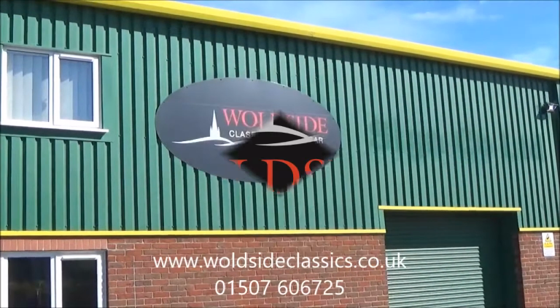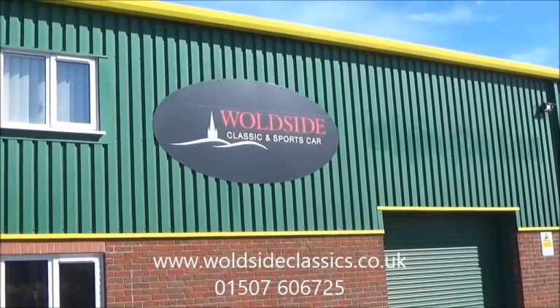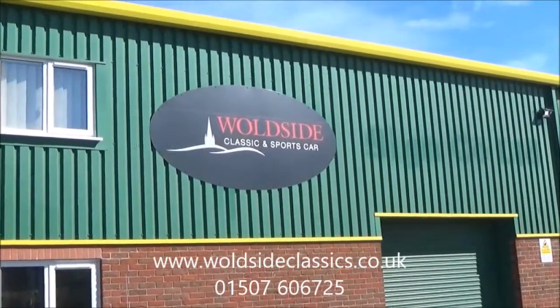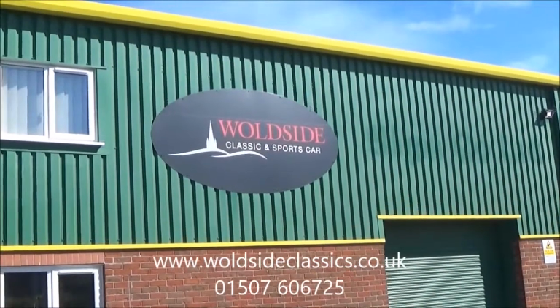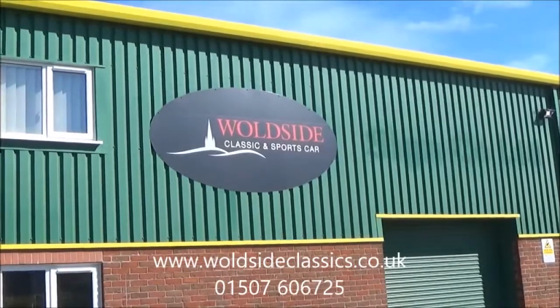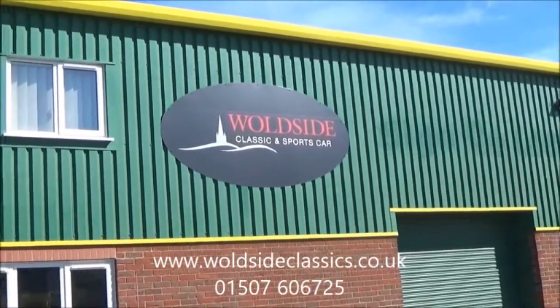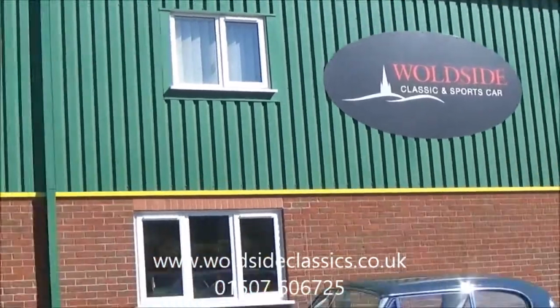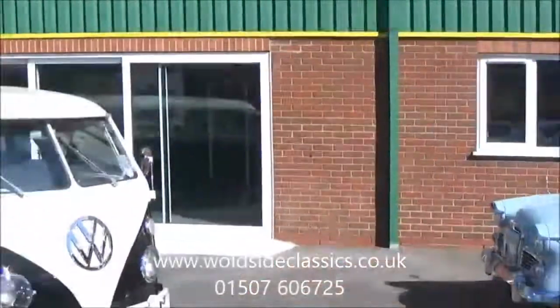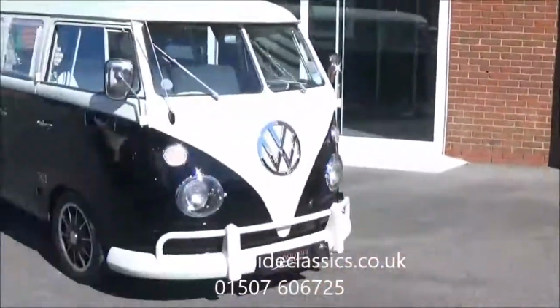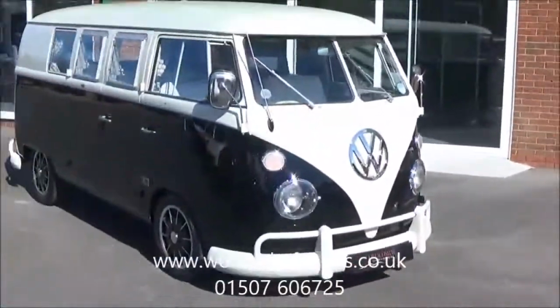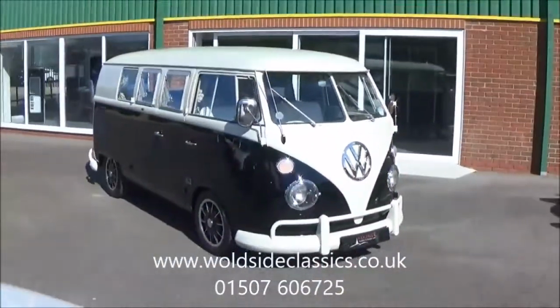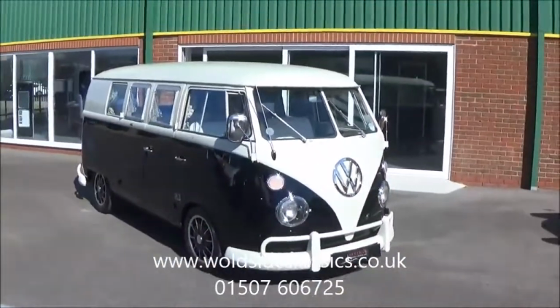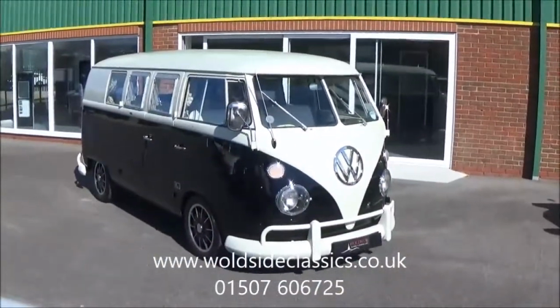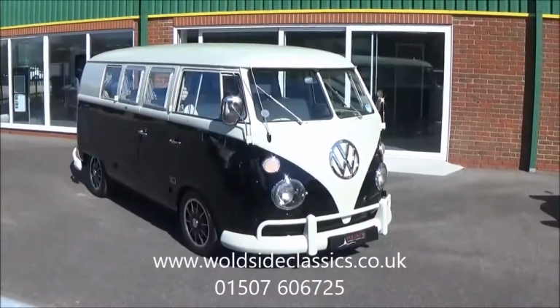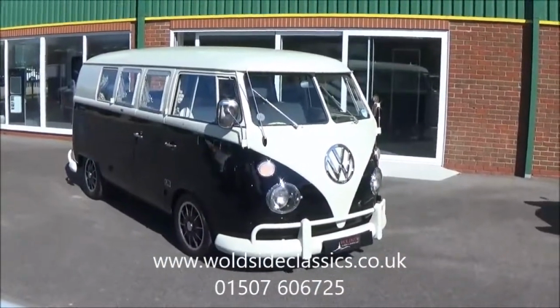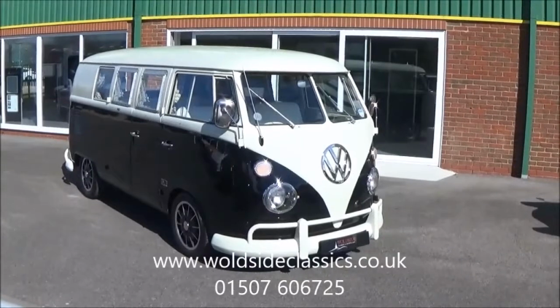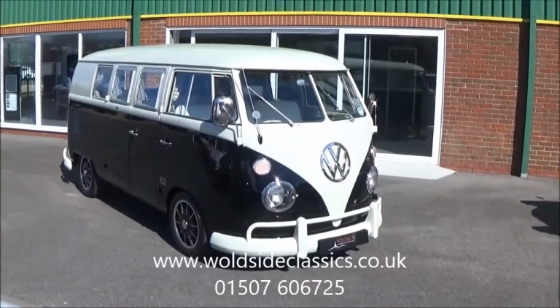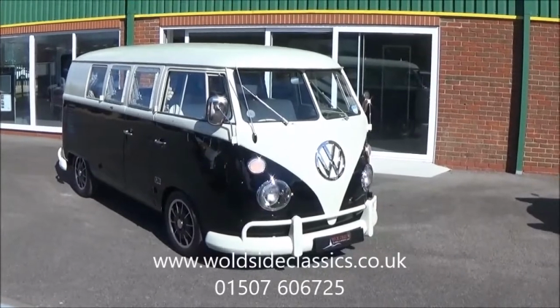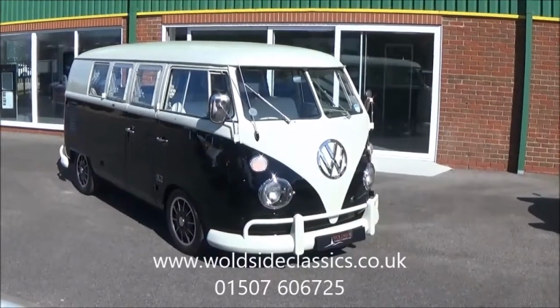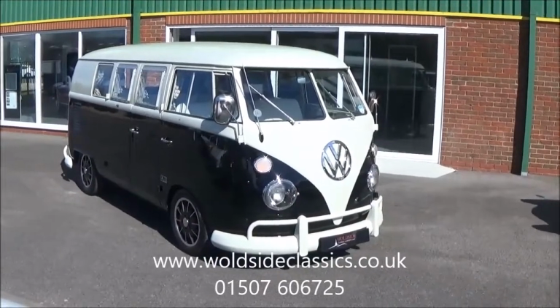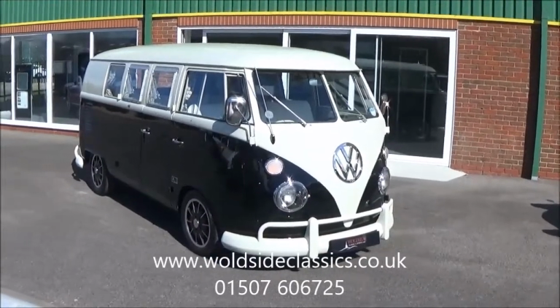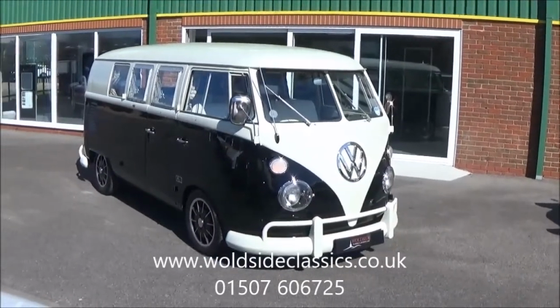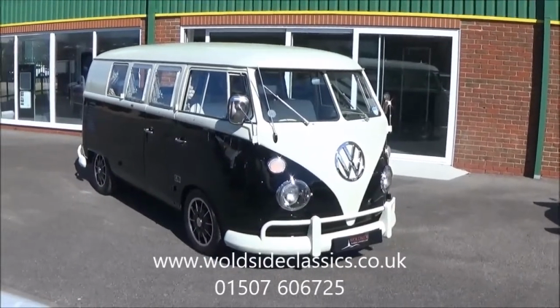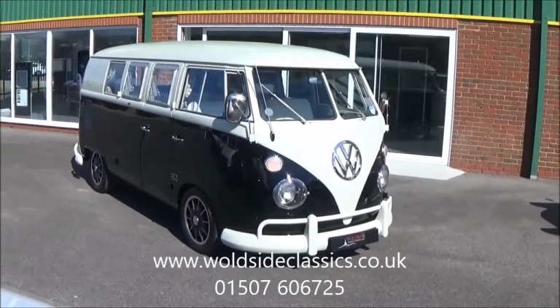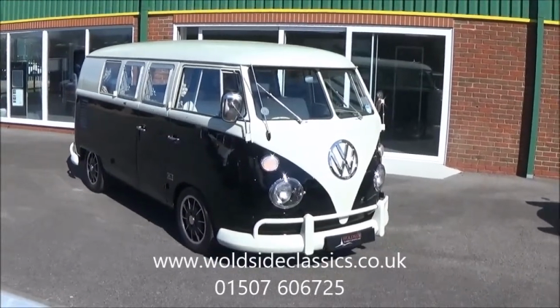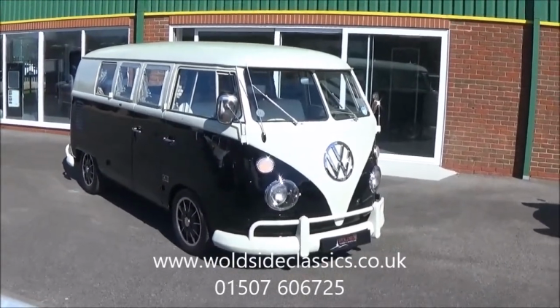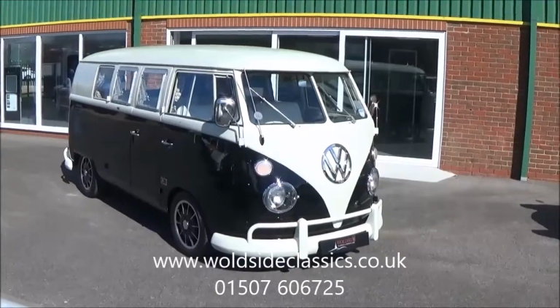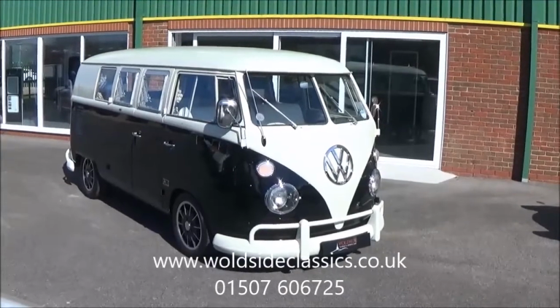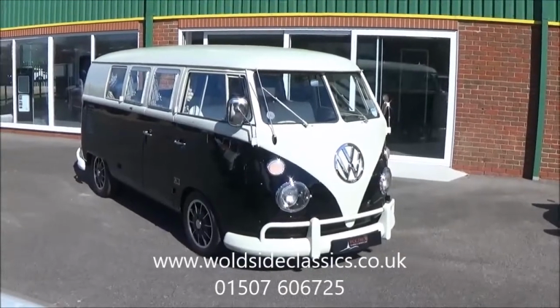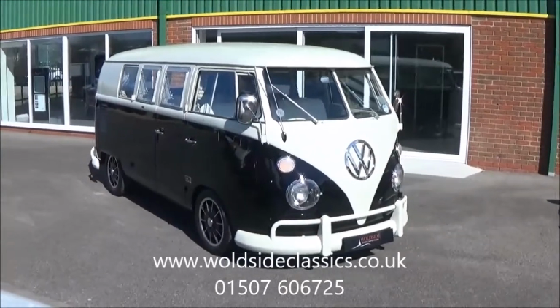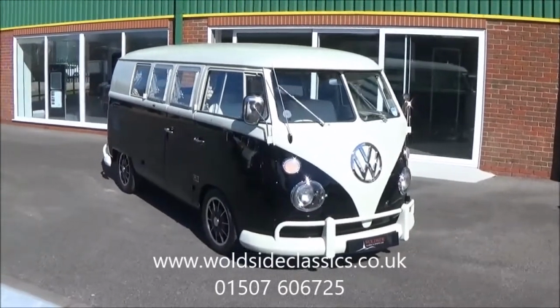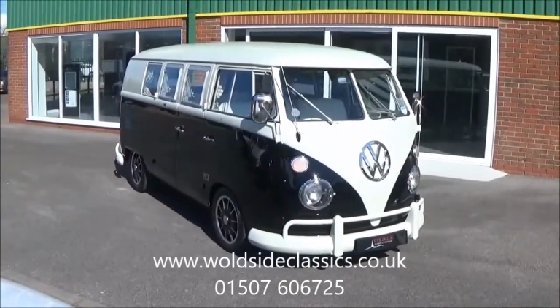Today at Wallside Classic and Sports Car we're pleased to present to you this beautiful 1967 Volkswagen split-screen camper. The car originates from America and was converted by EZ Campers in the States, and it came into the UK in 2006.